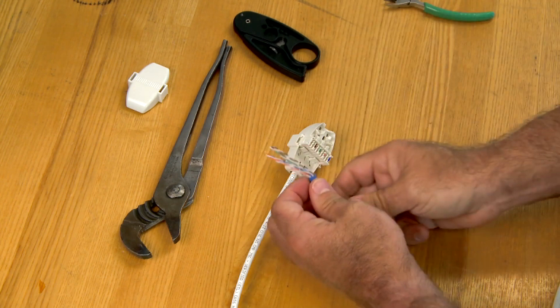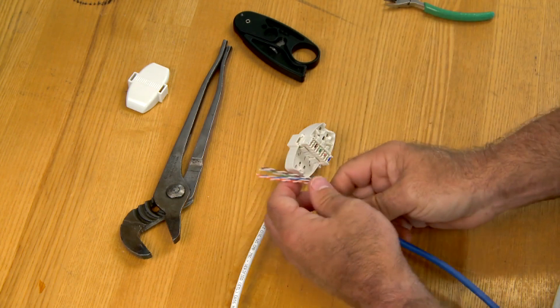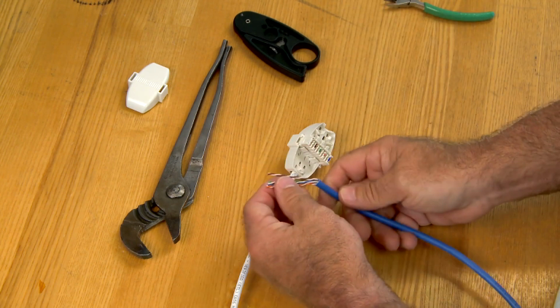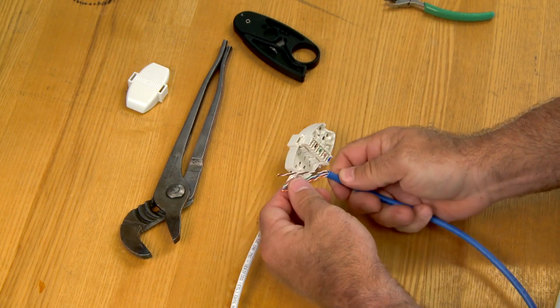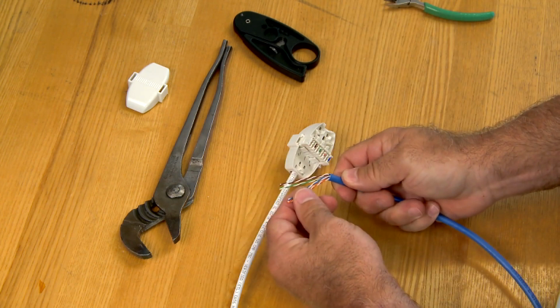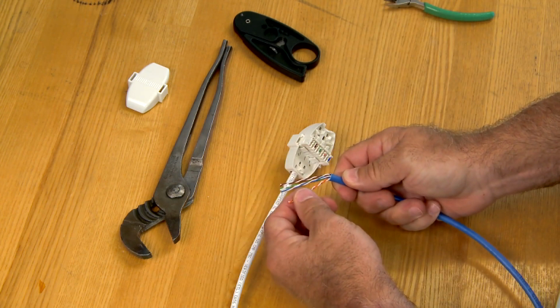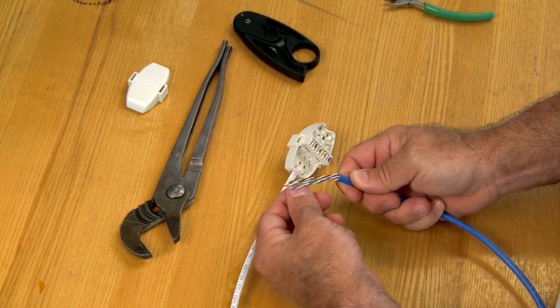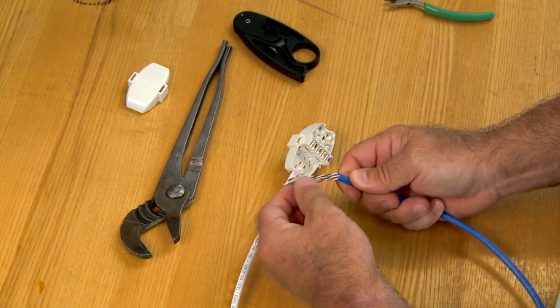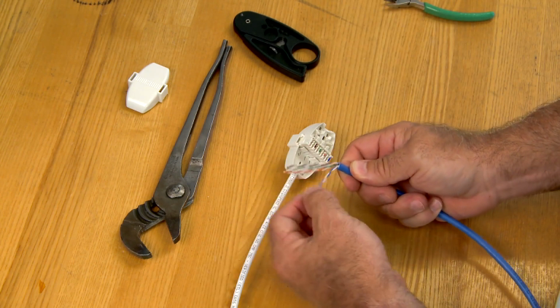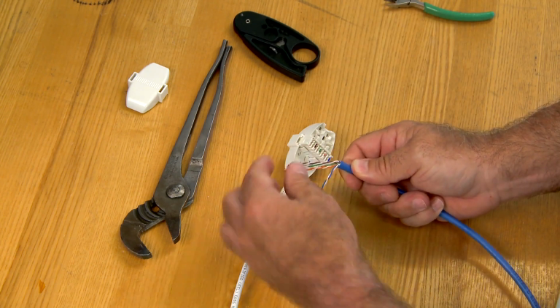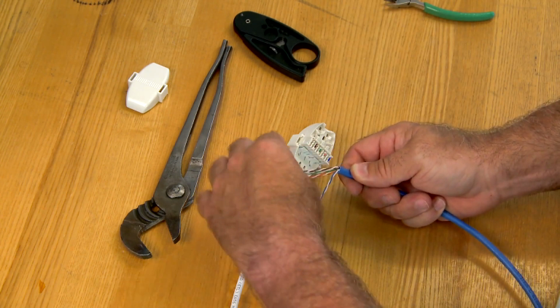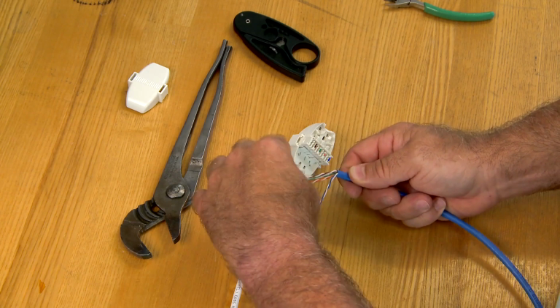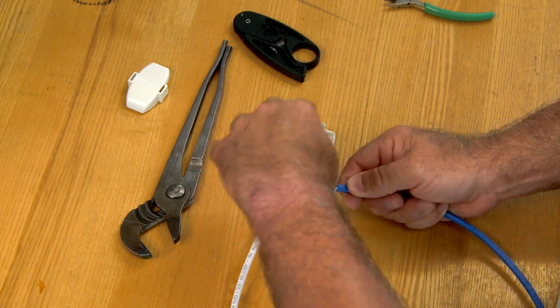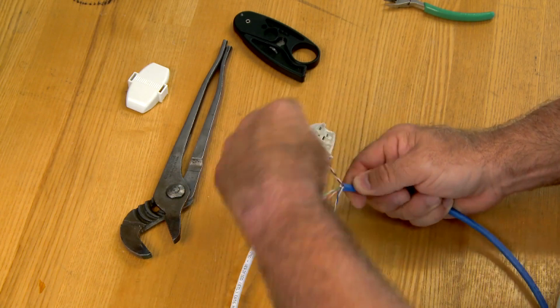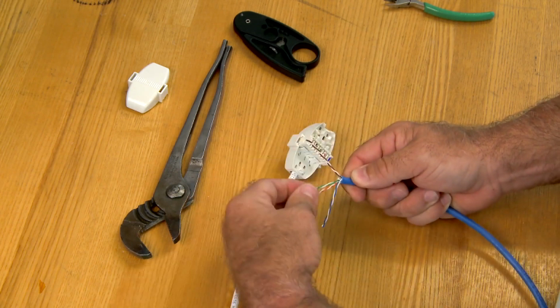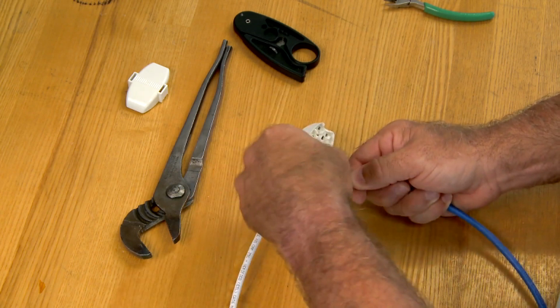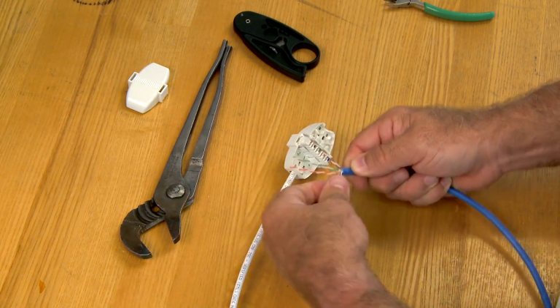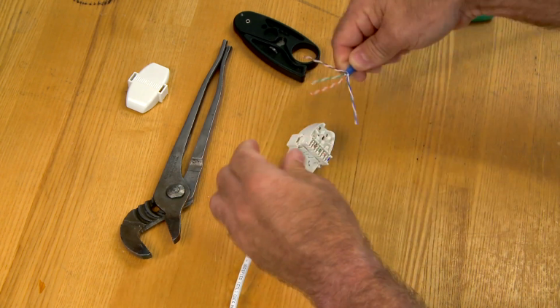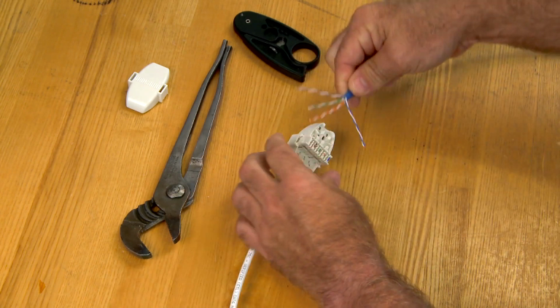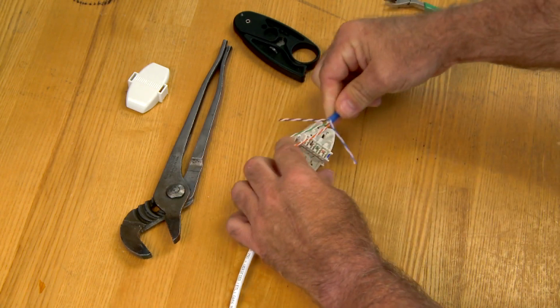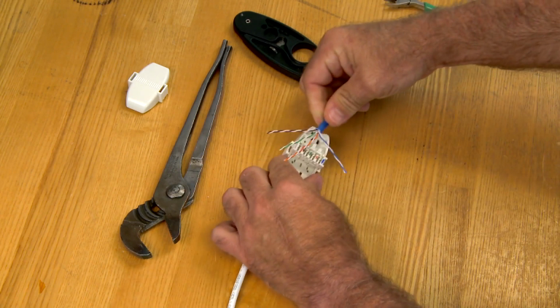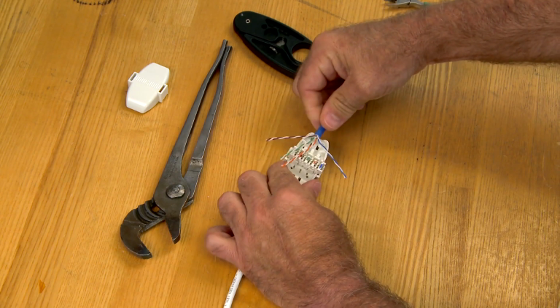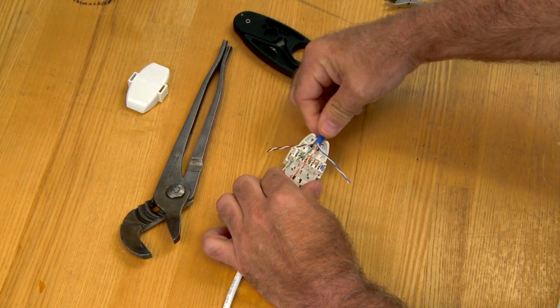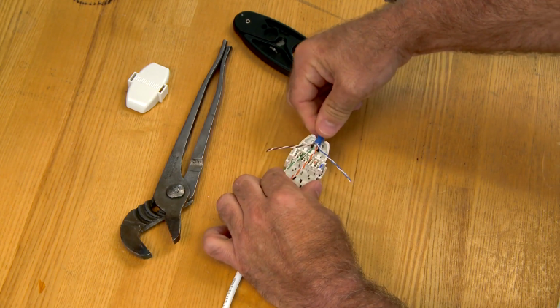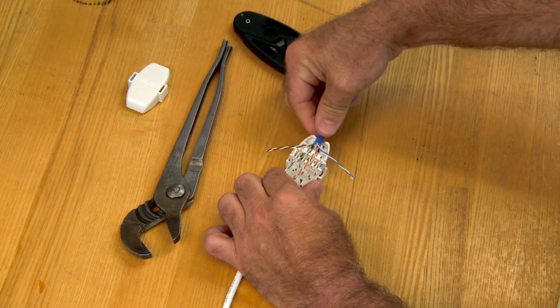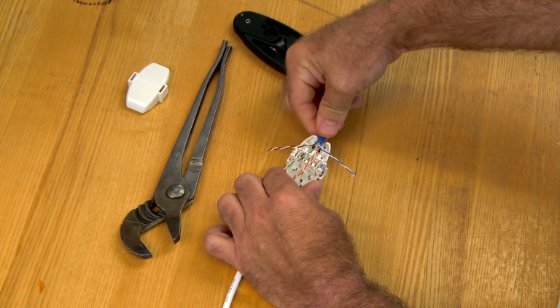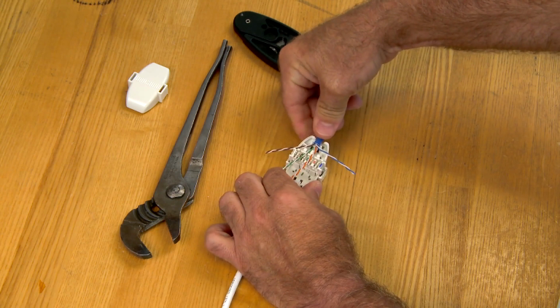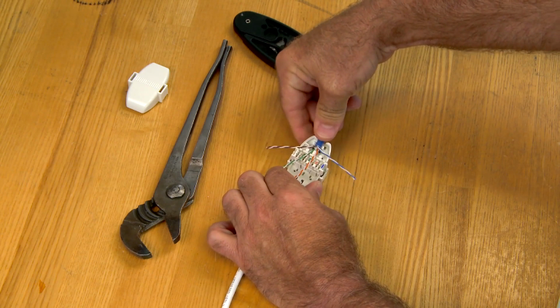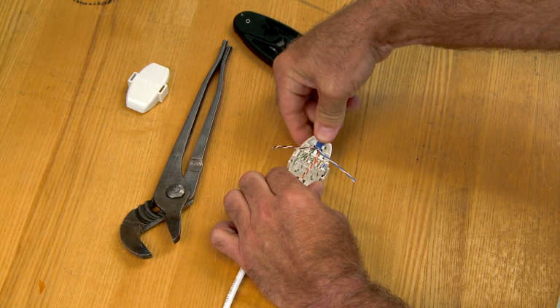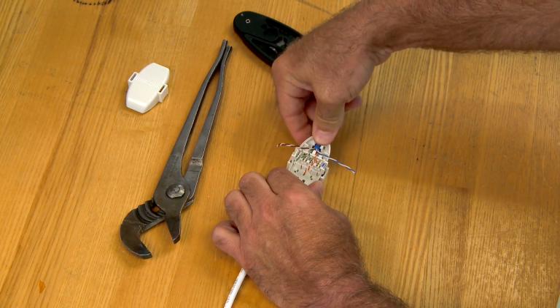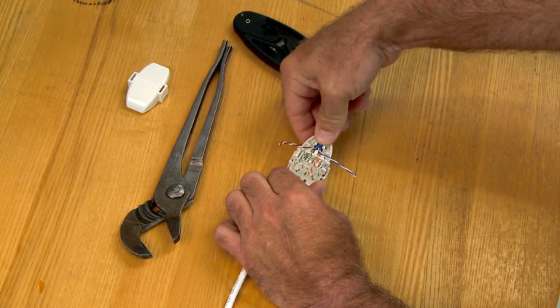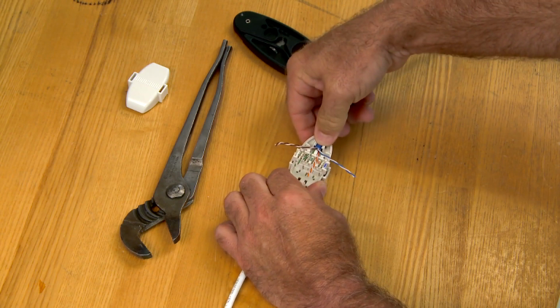Arrange the wires in order — blue, orange, green, brown — with the blue and brown pairs bent 90 degrees in opposite directions. Insert the cable into the connector, and push it tight against the middle pair separator.